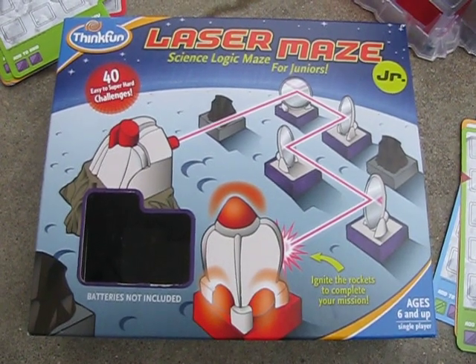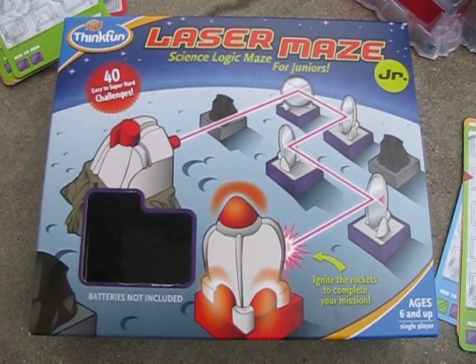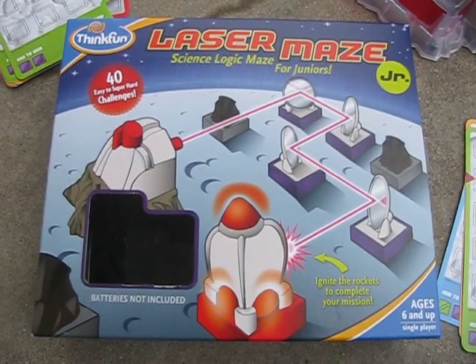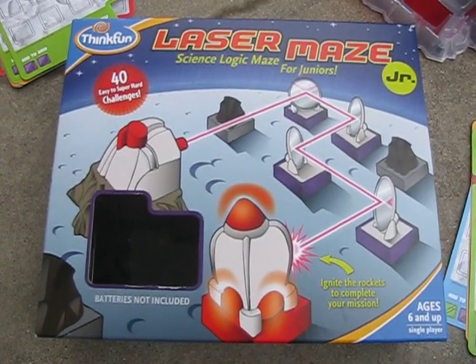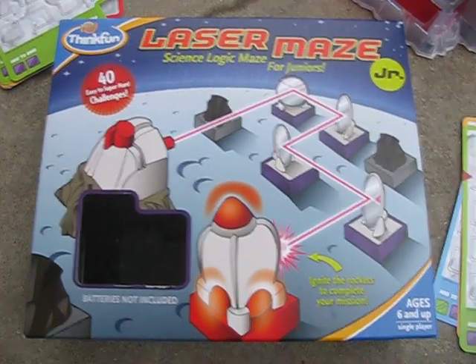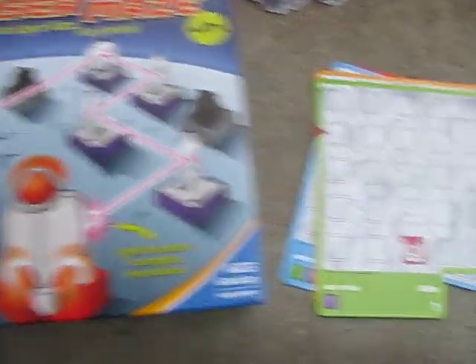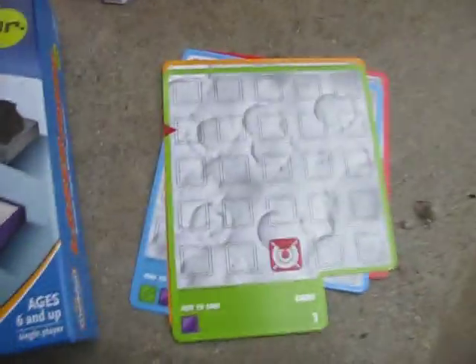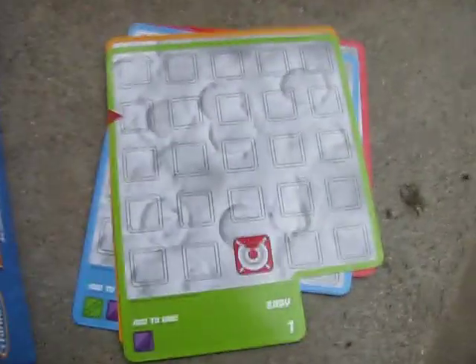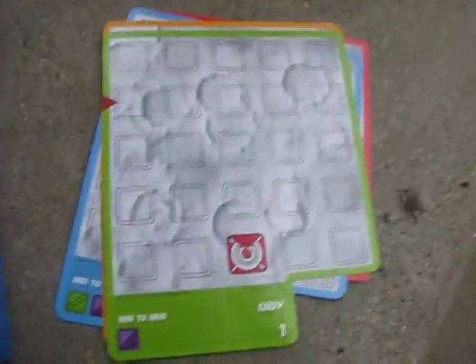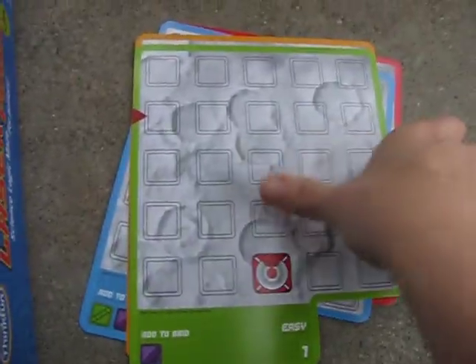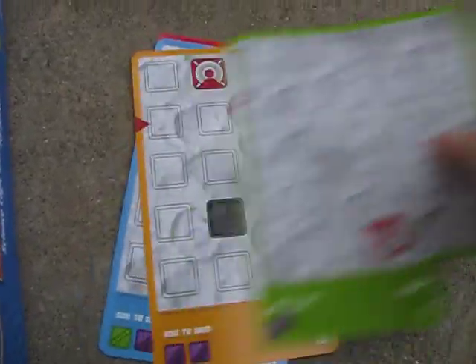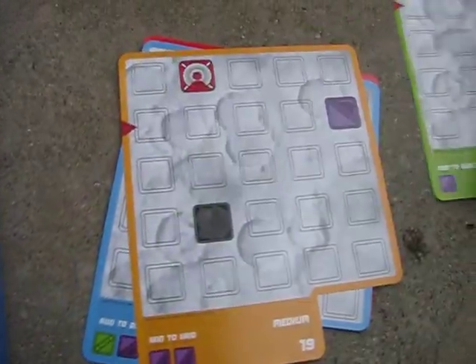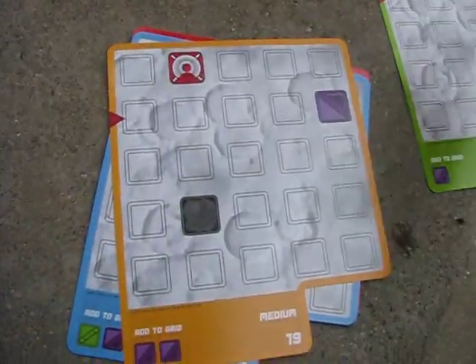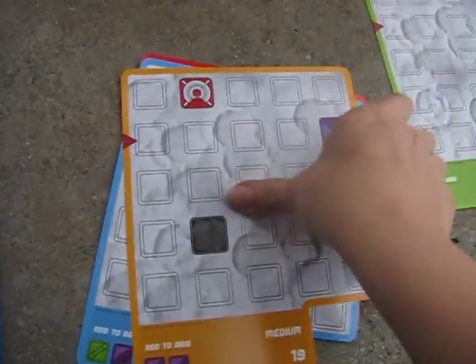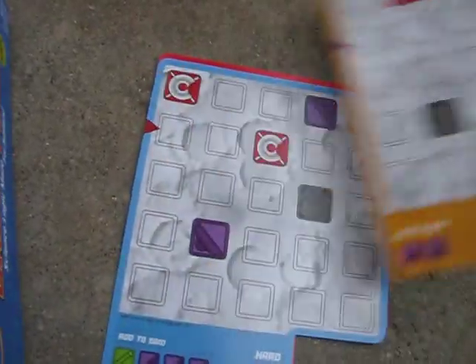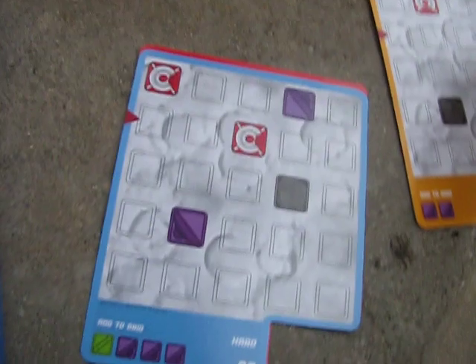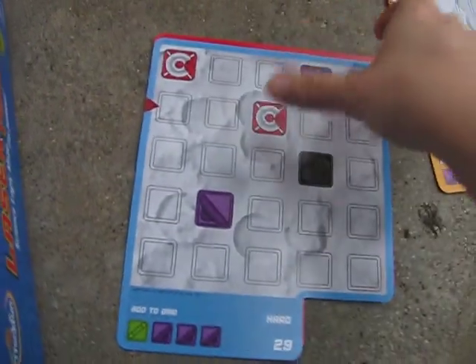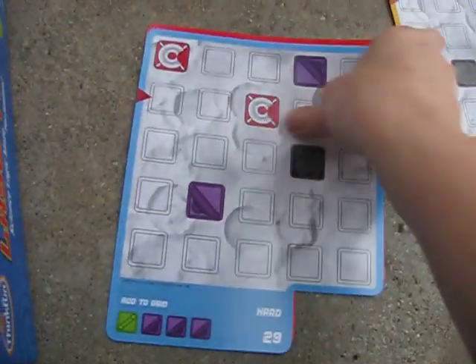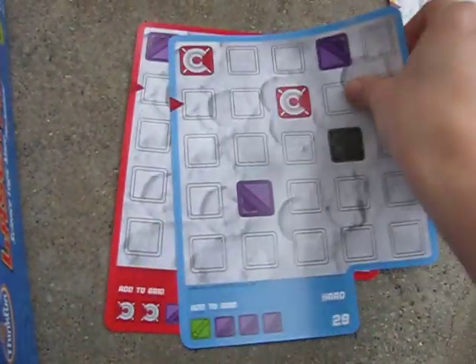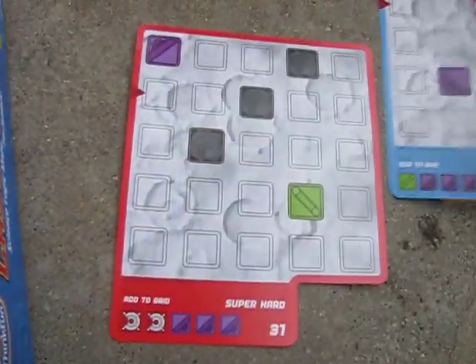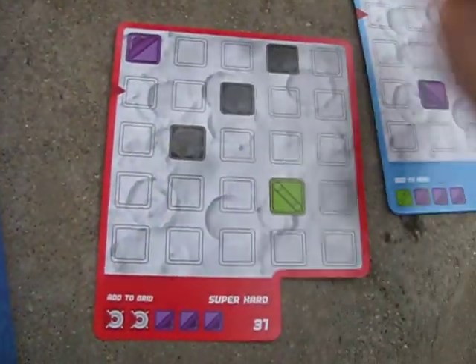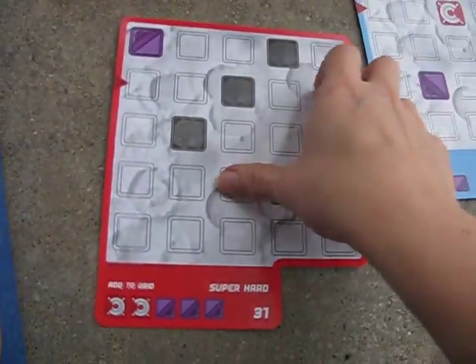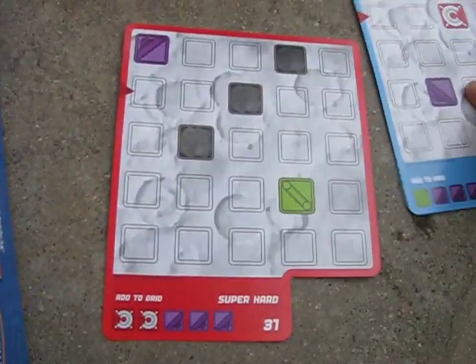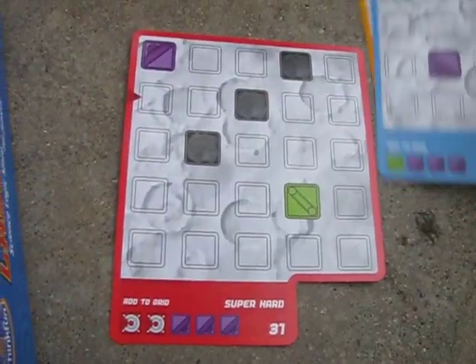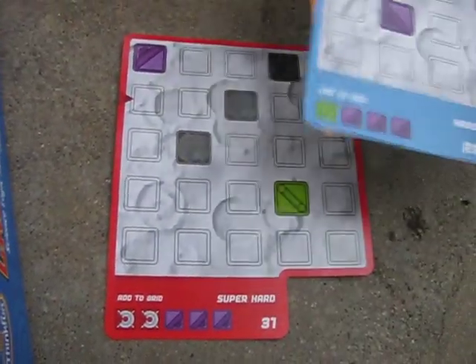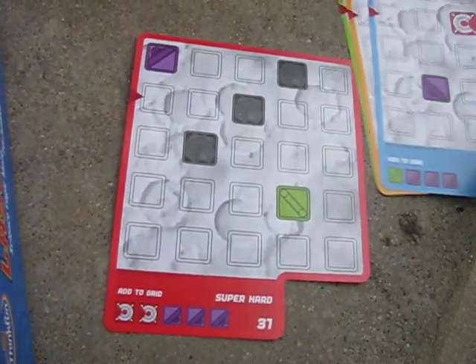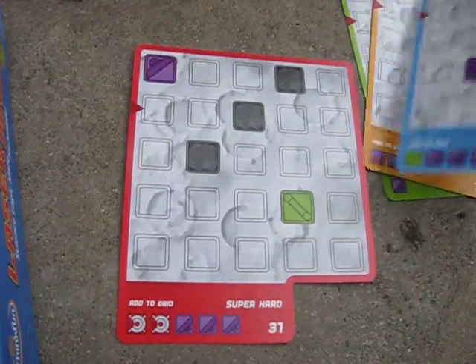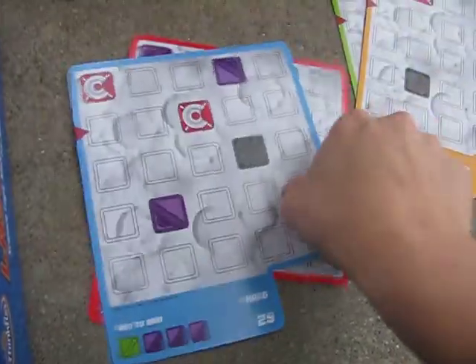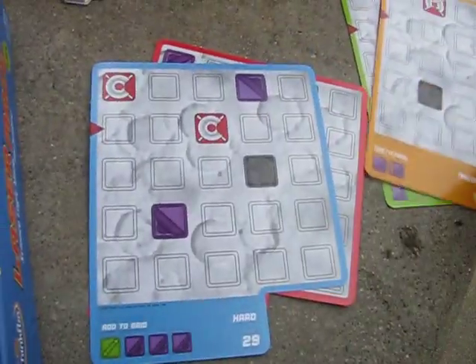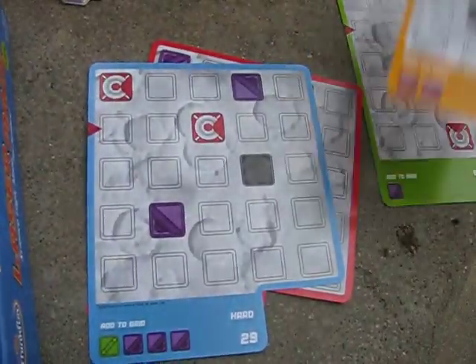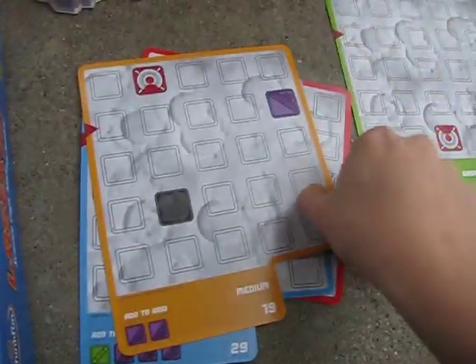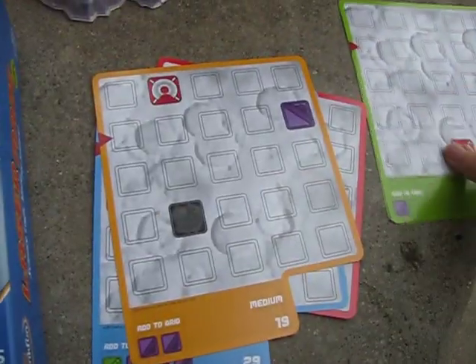My younger one has played too. We have an easy card, a medium card, a hard card, and a super hard card. Micah is going to try the easy and the medium today.